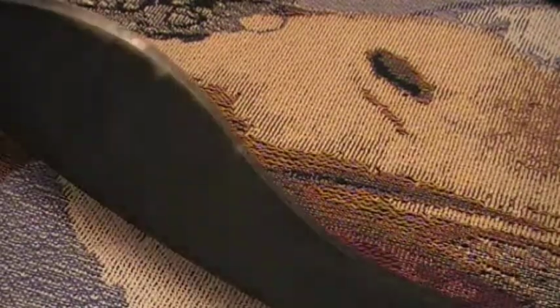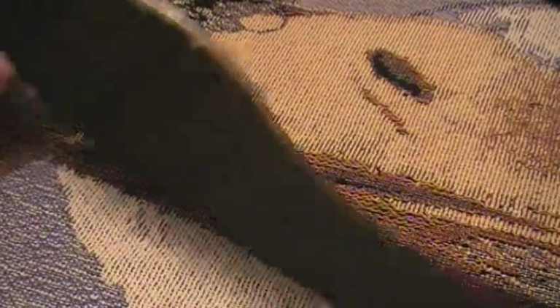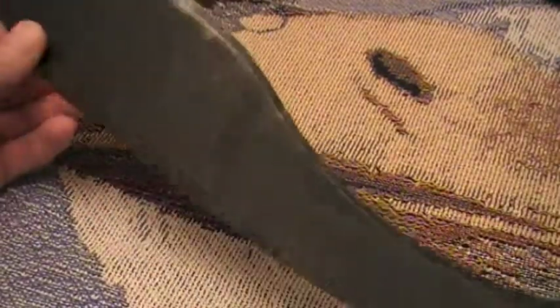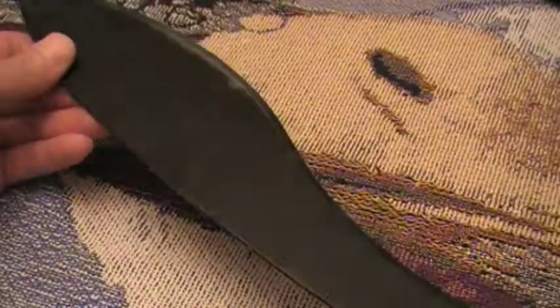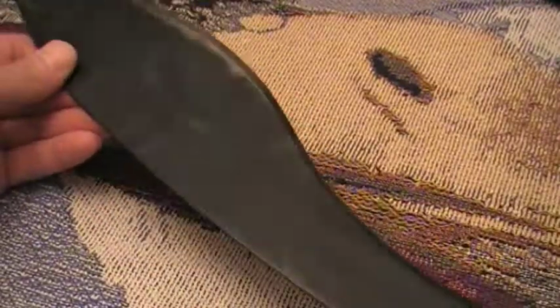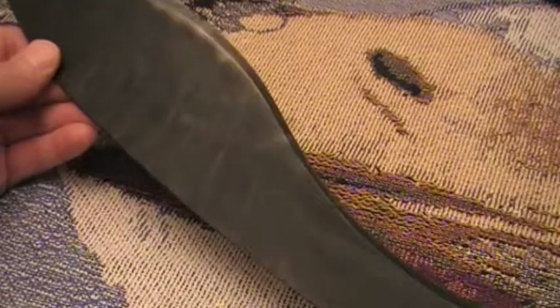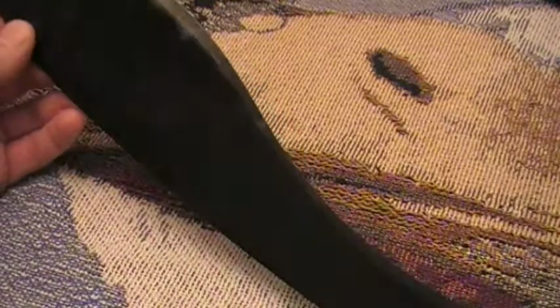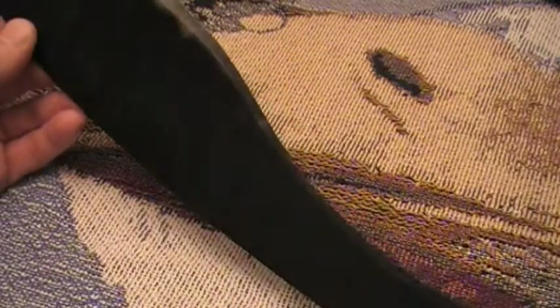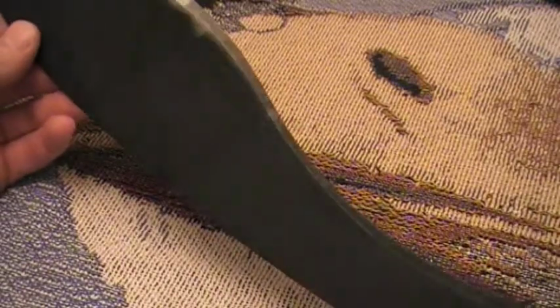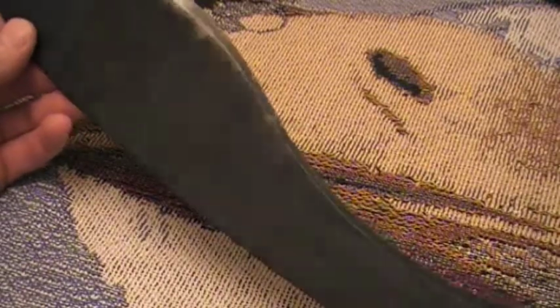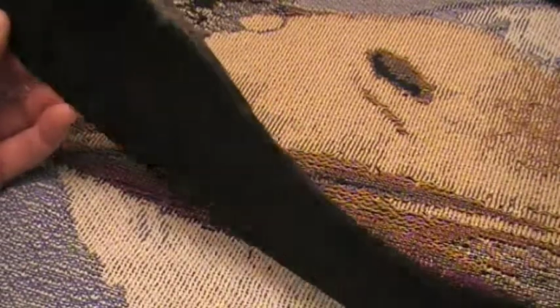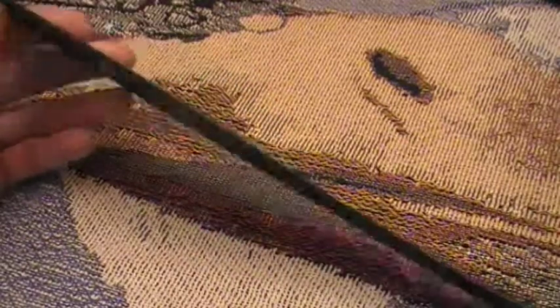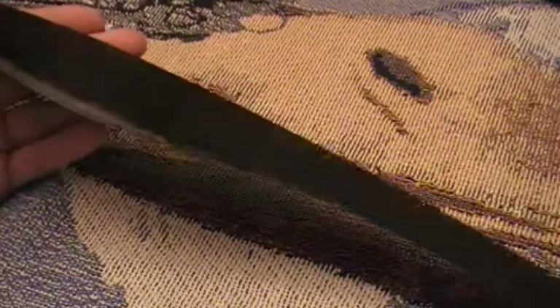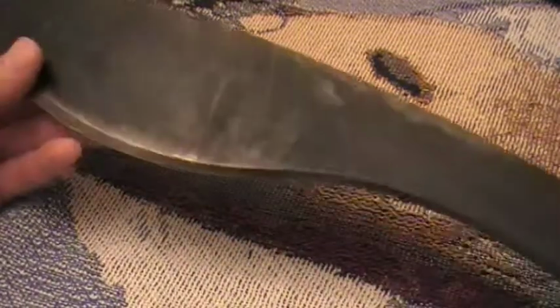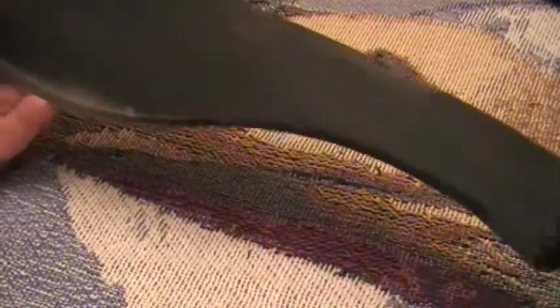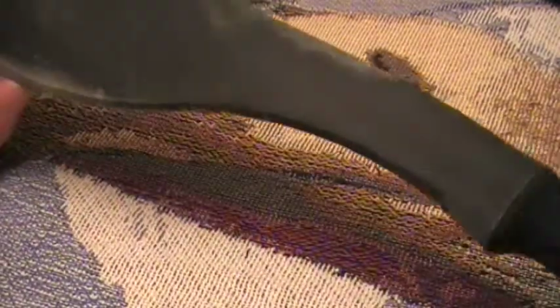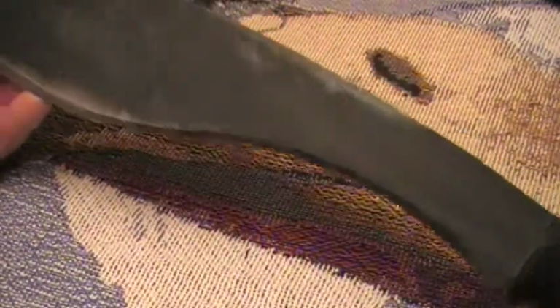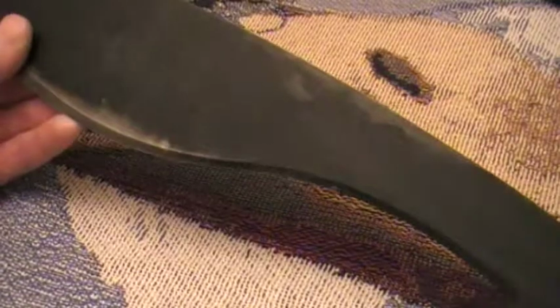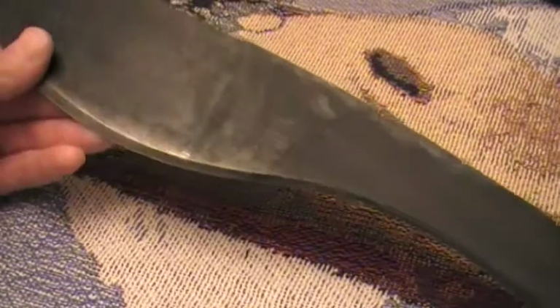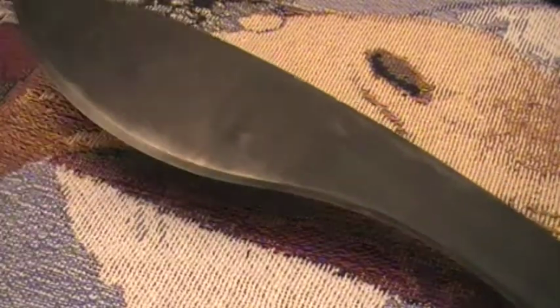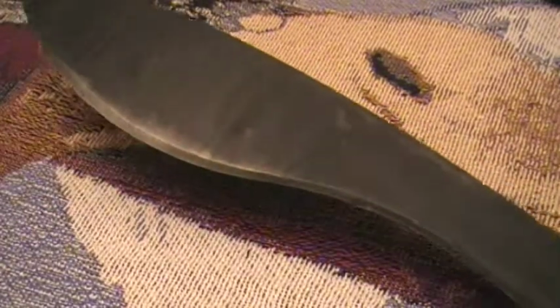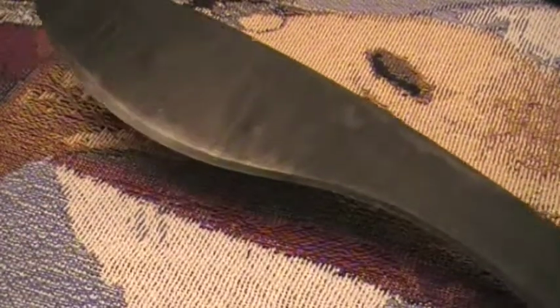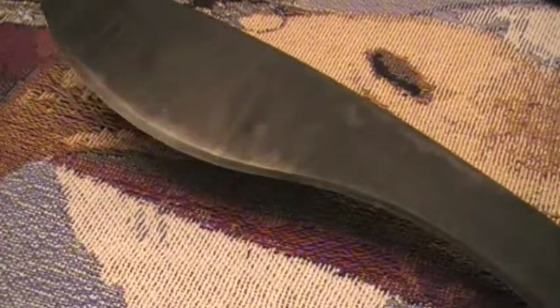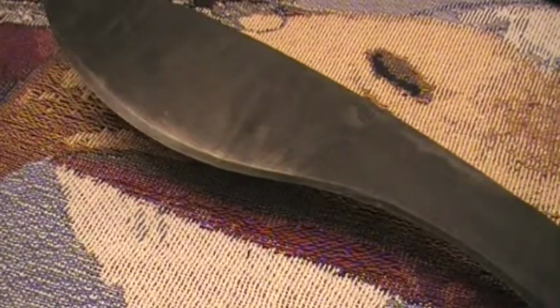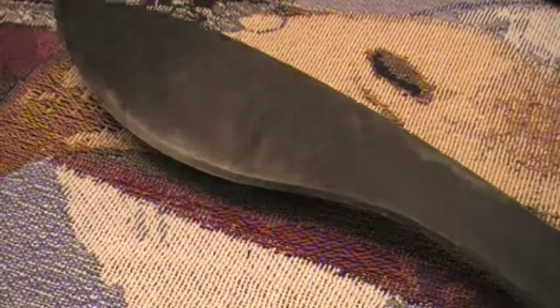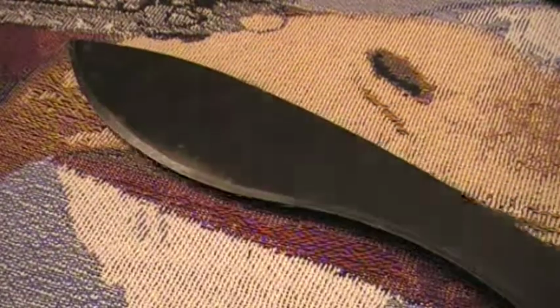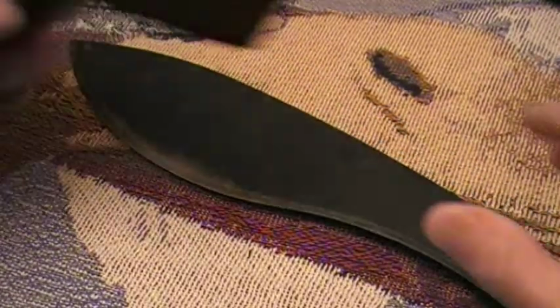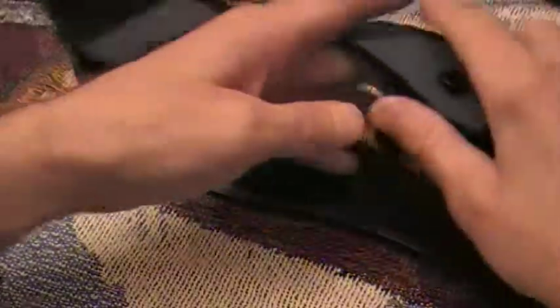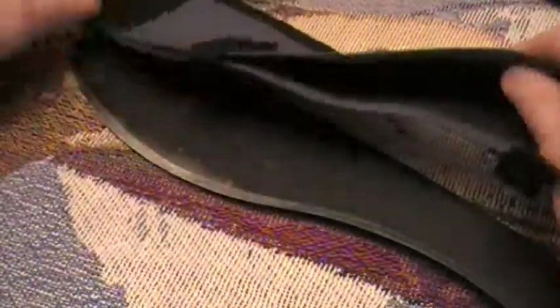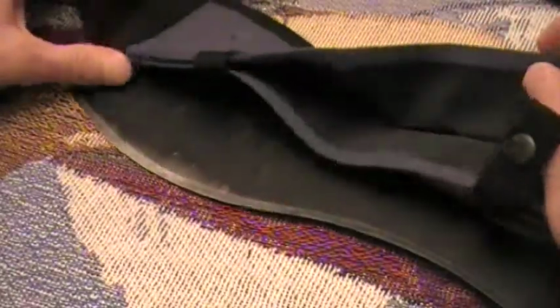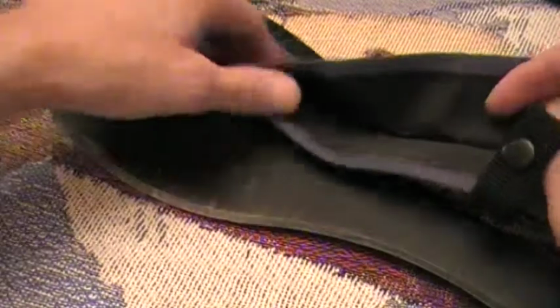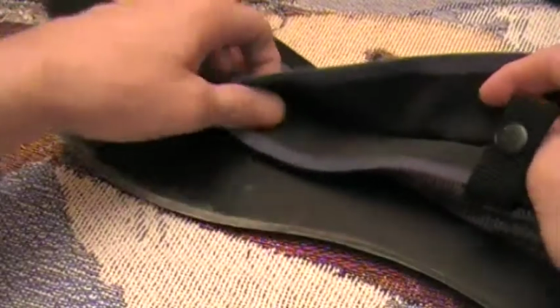On Cold Steel's website this thing sells for $24.99. Like I said, I paid twenty dollars. Not much of a difference, but I'm sure if you looked hard enough you'd probably find it a little bit cheaper than what I paid.